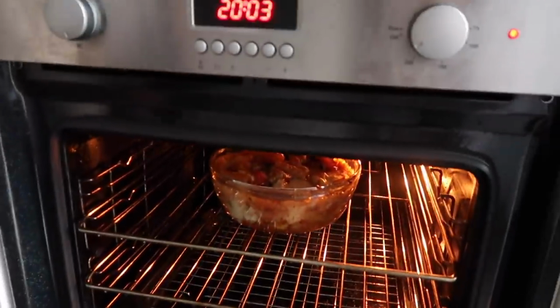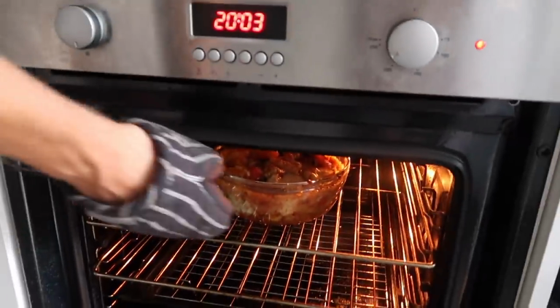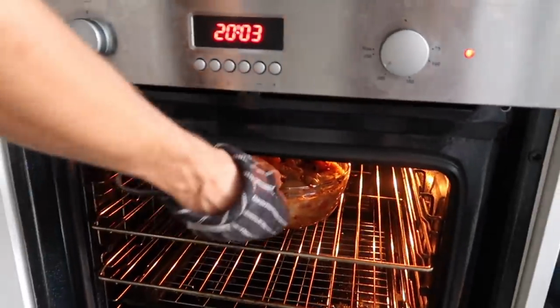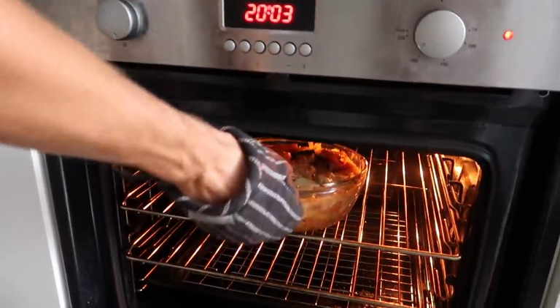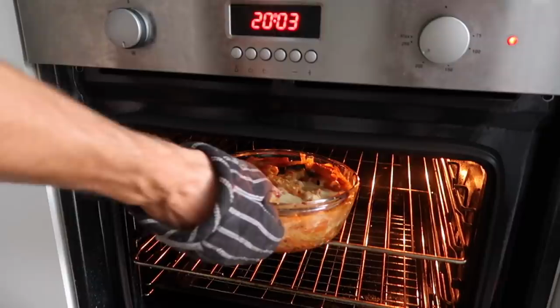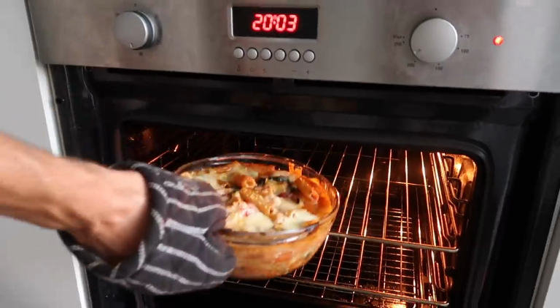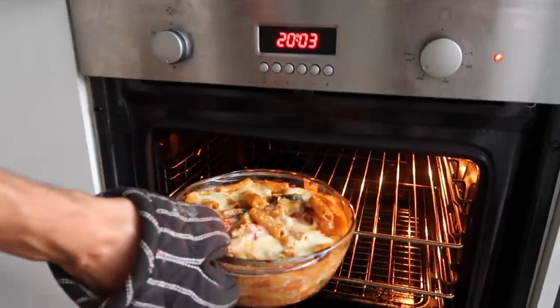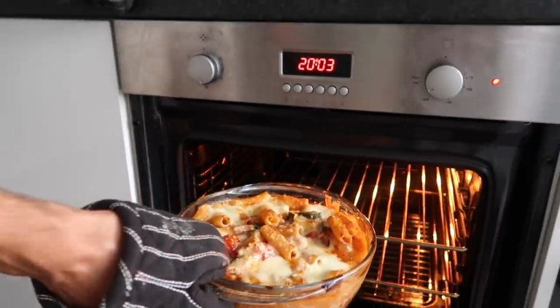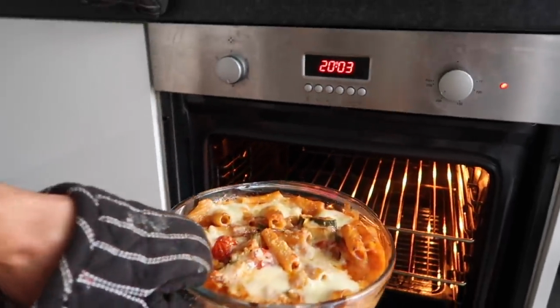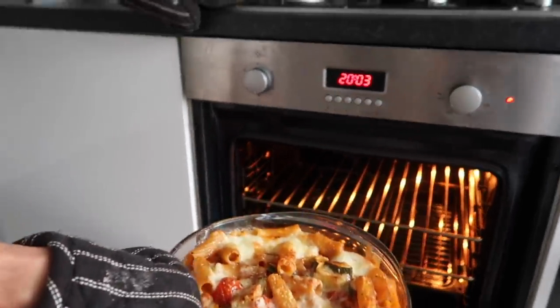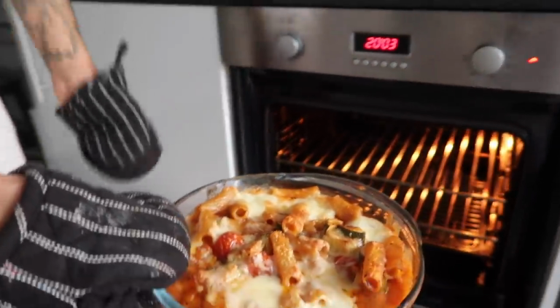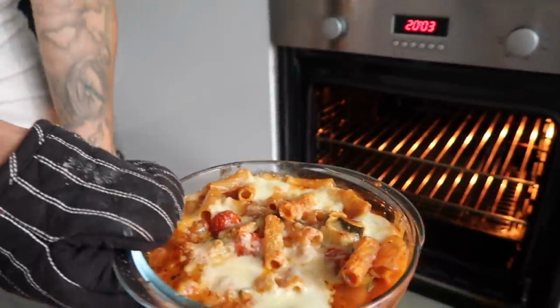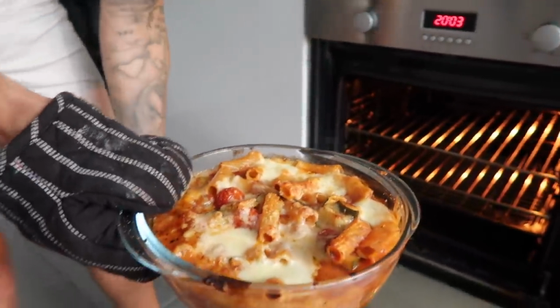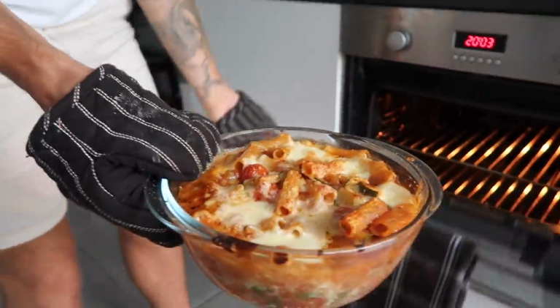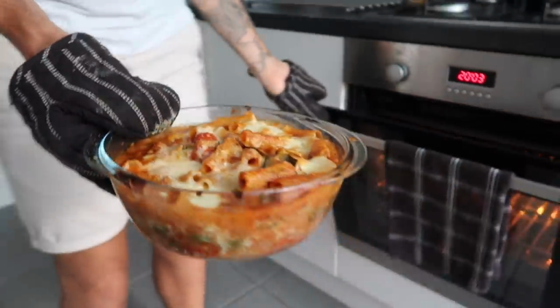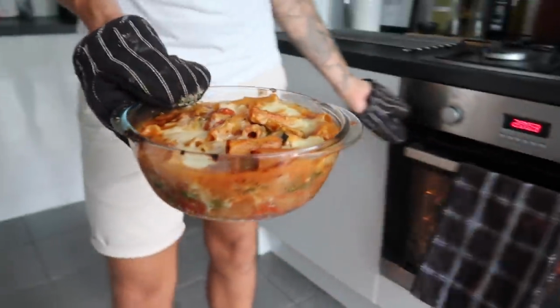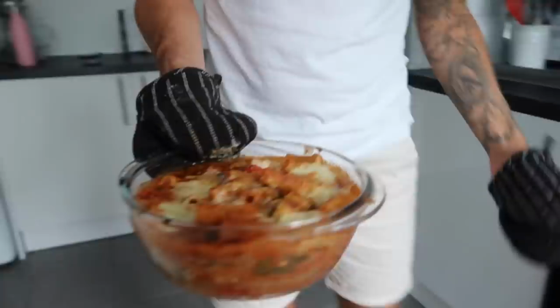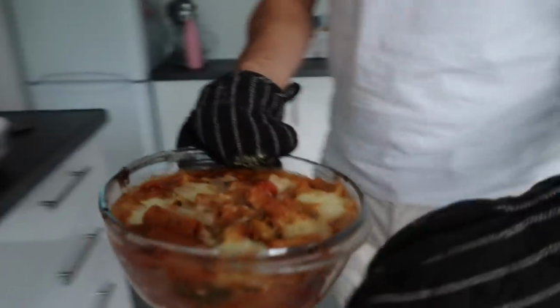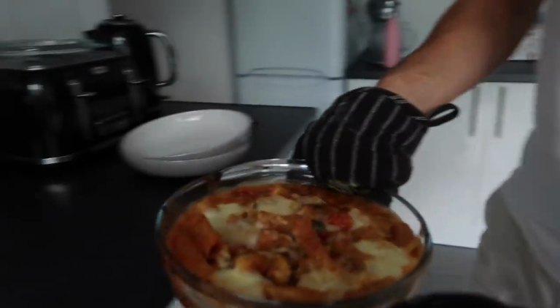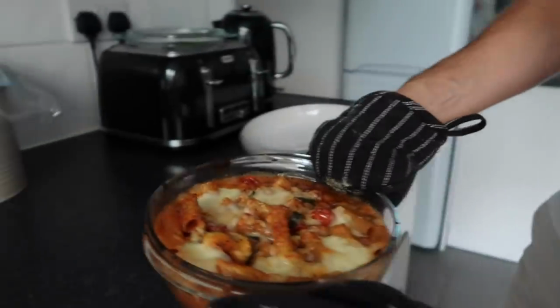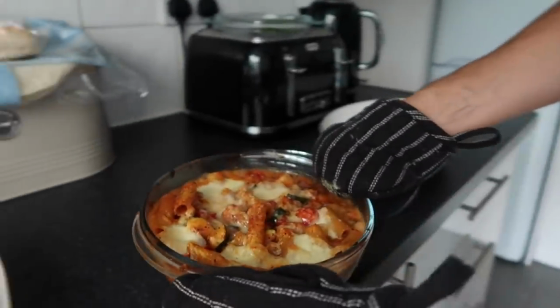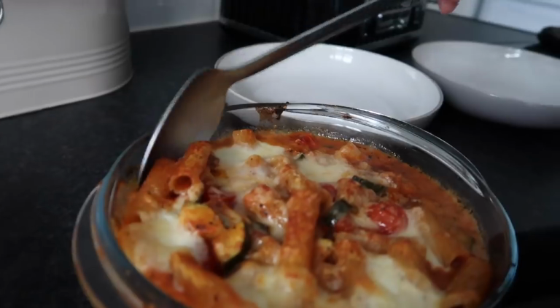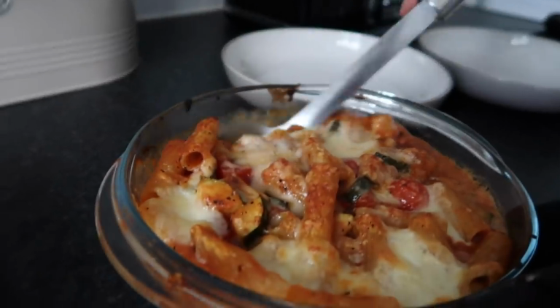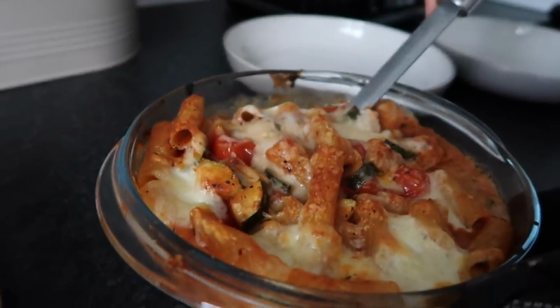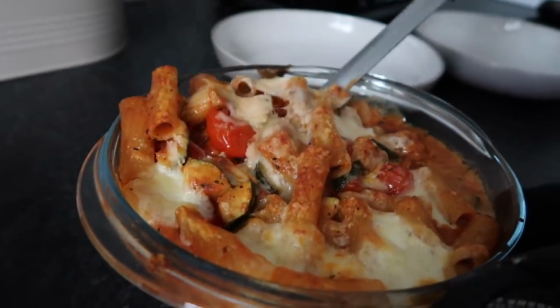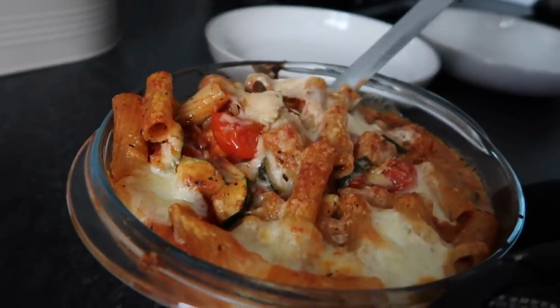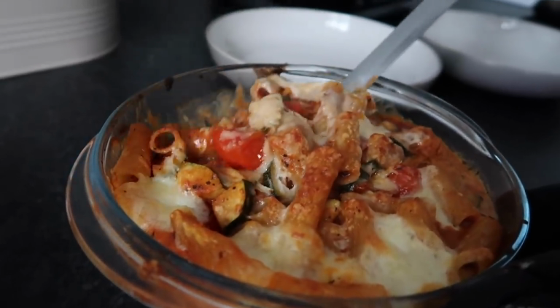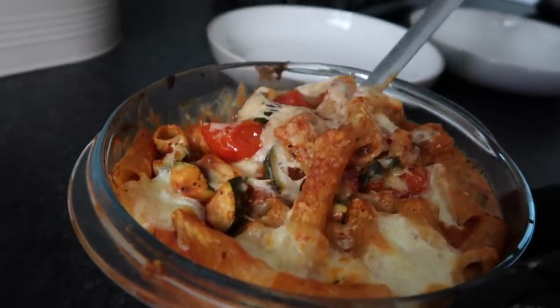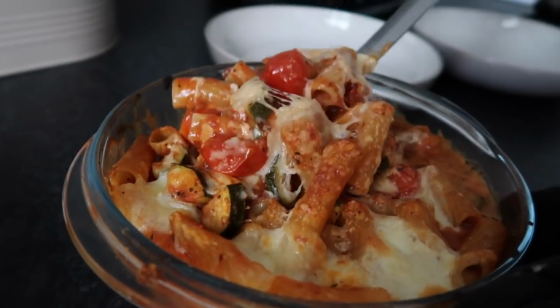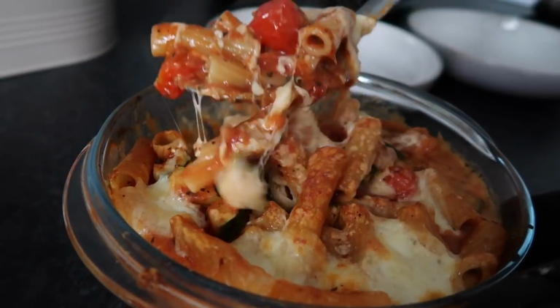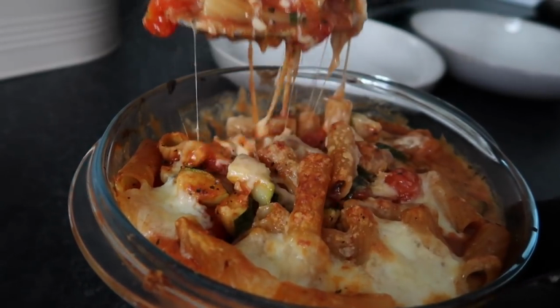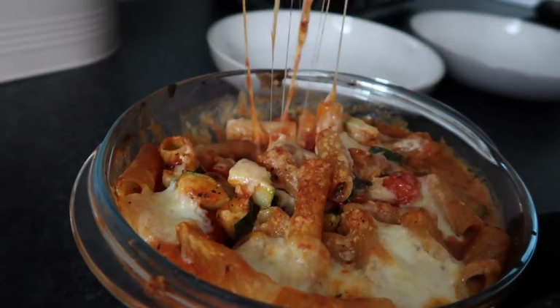That is the three cheese pasta bake done — look at that, it is oozing! So good, so quick, so easy. If you like cheese, this one is made for you. That just makes me so happy. And now it's the third and final dish of this week.